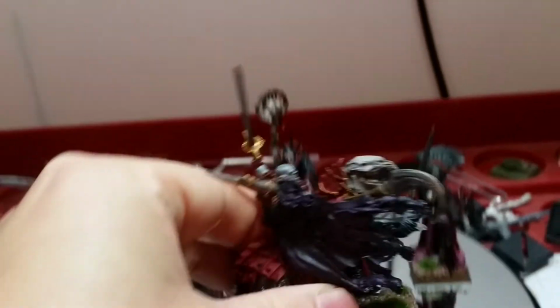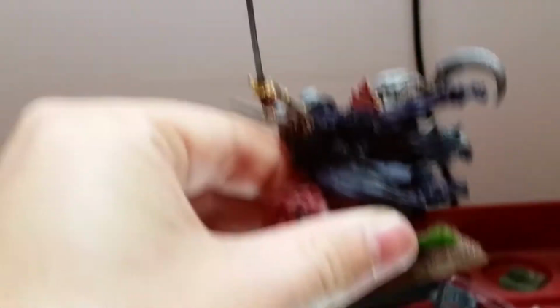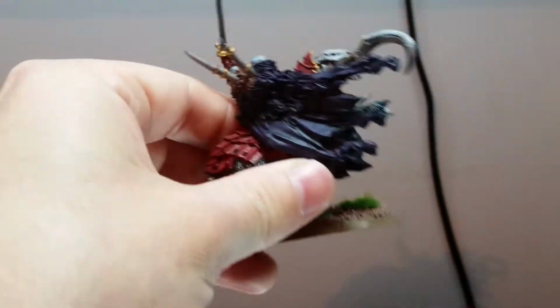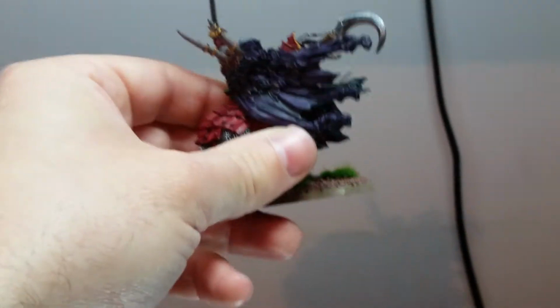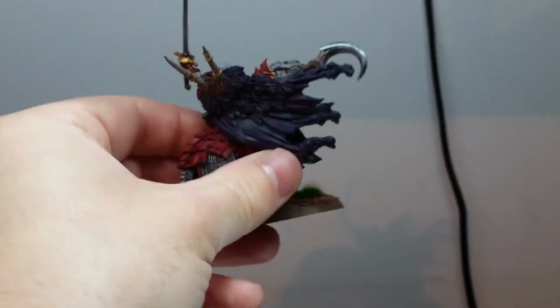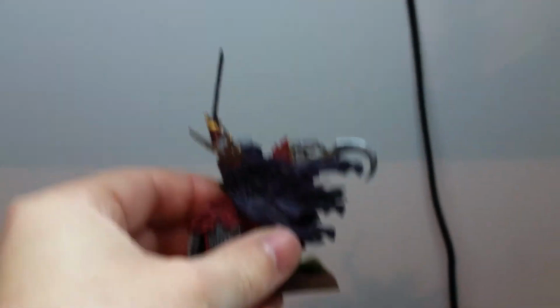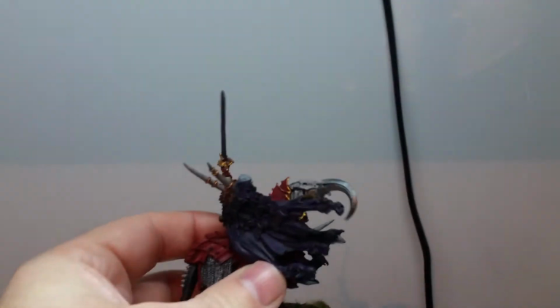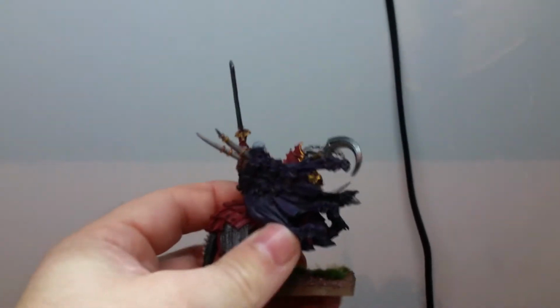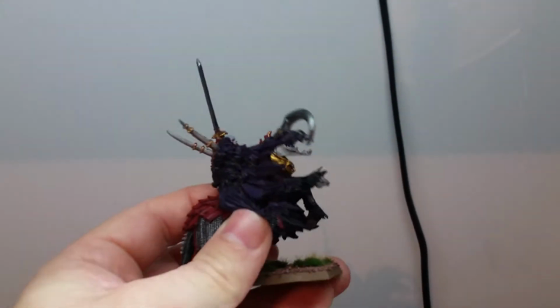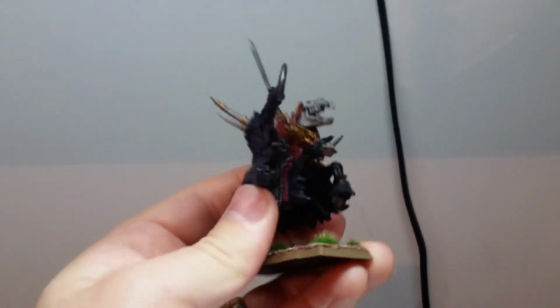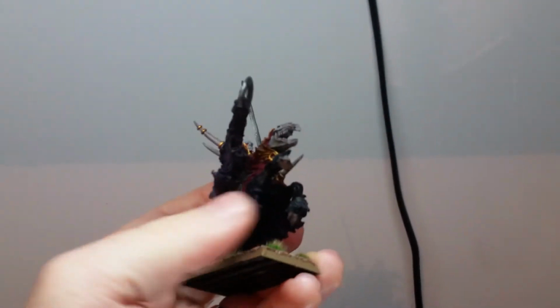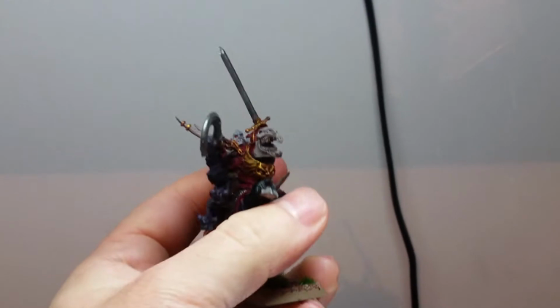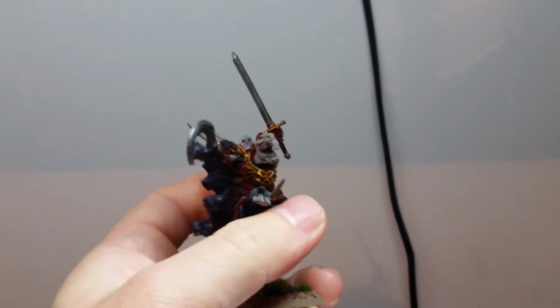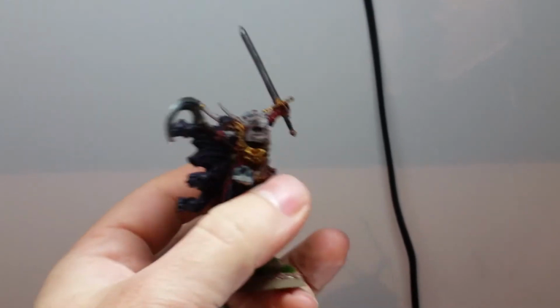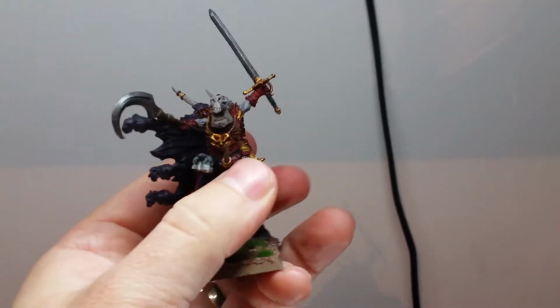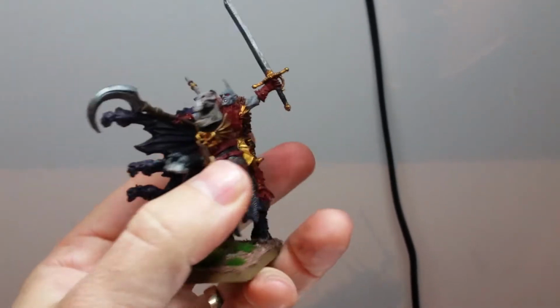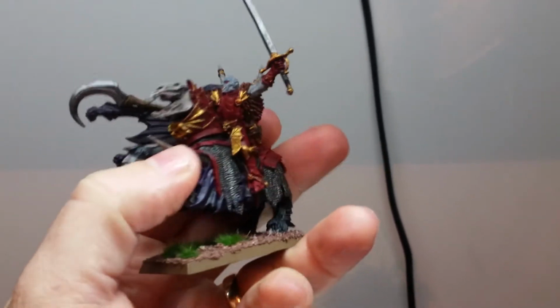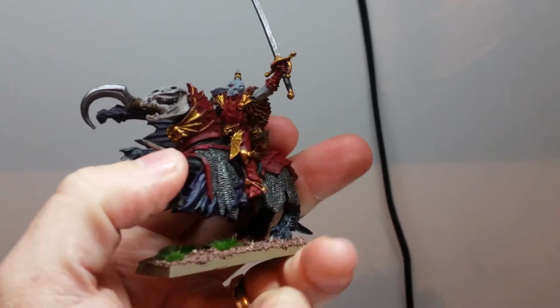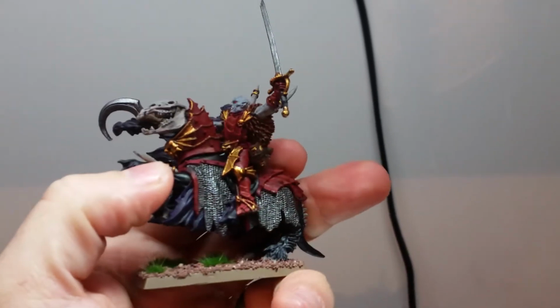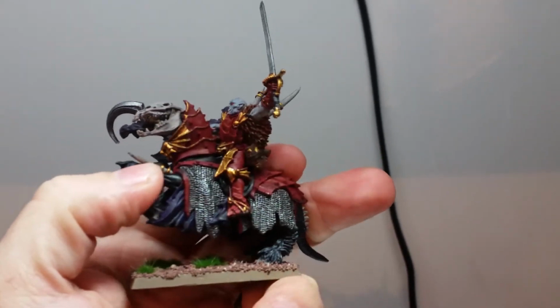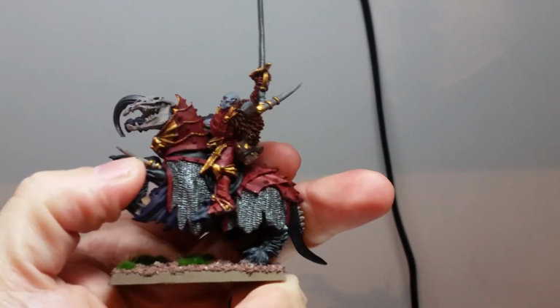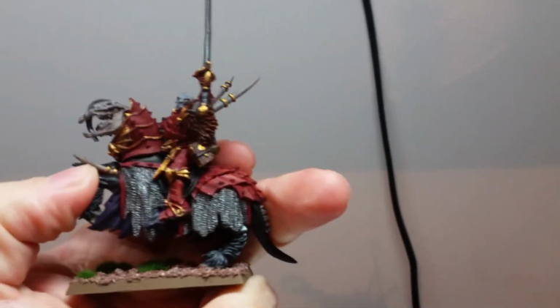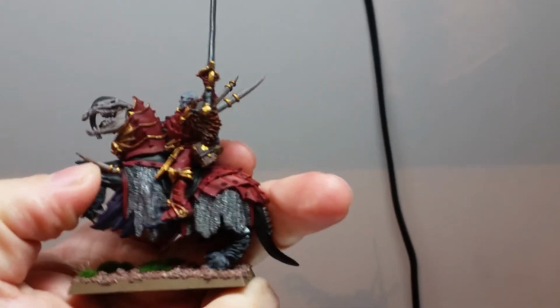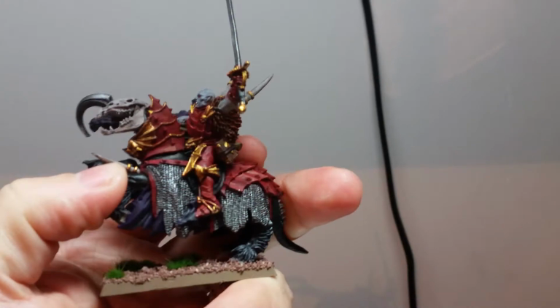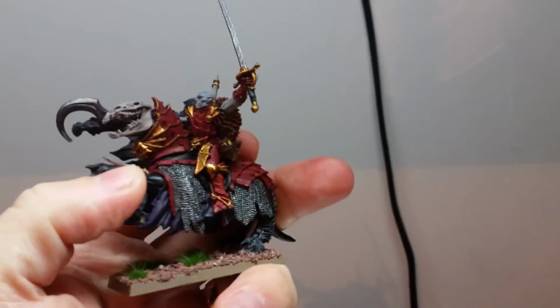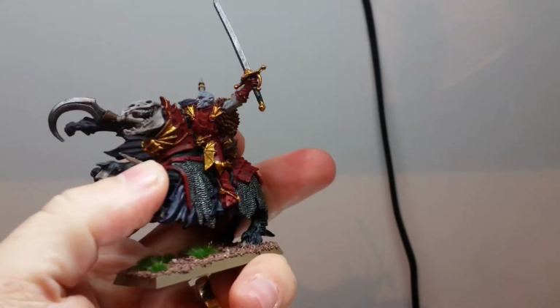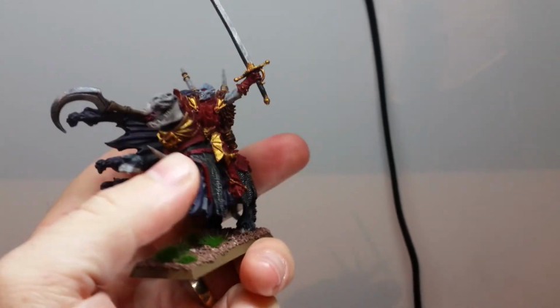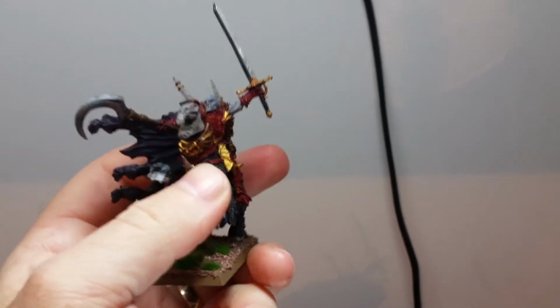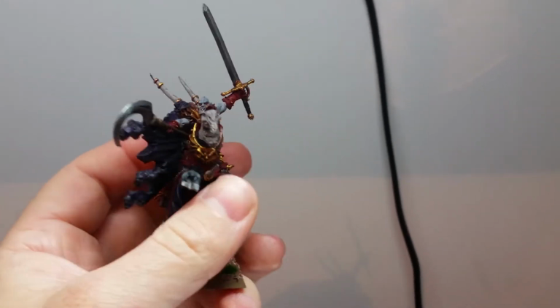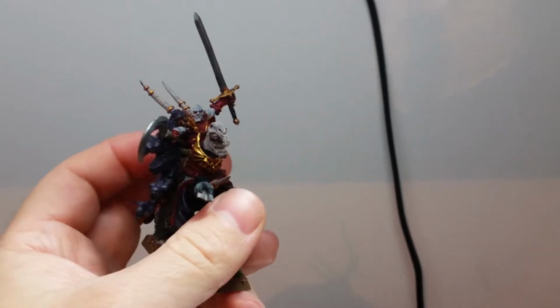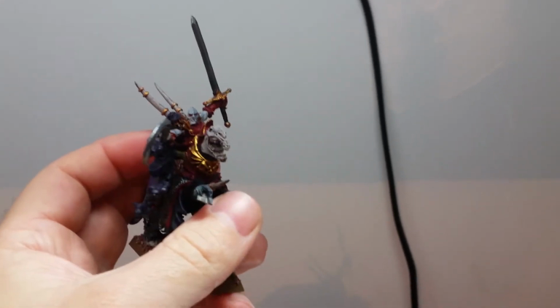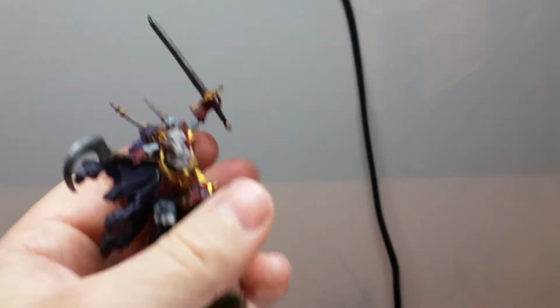The light's washing out a bit of the colours at the moment, so I apologise for that. But I'll take some photos and put them on my Facebook page so you can check out the model and see the colours a bit better, not looking so washed out.